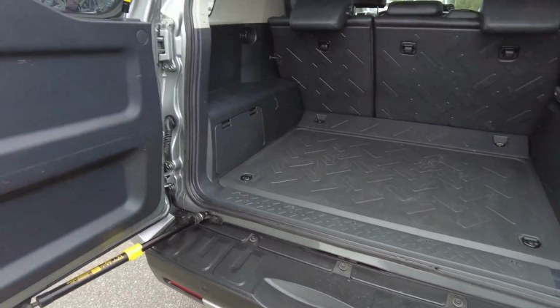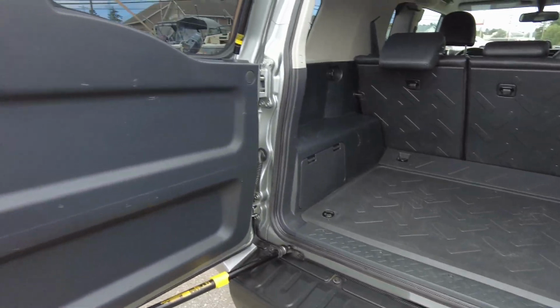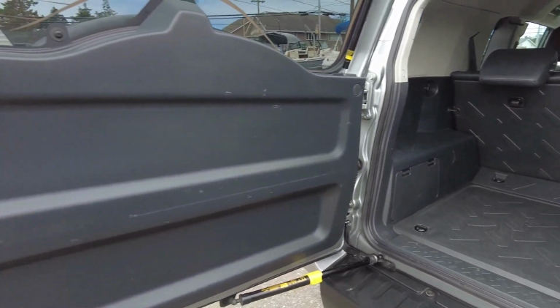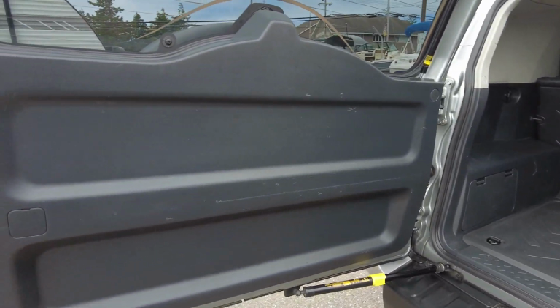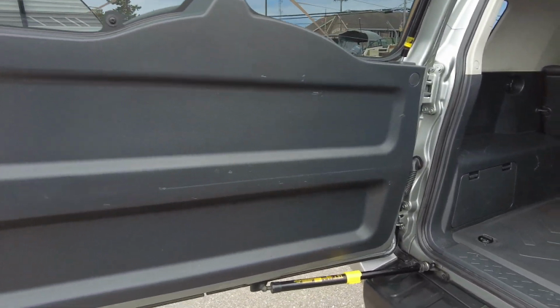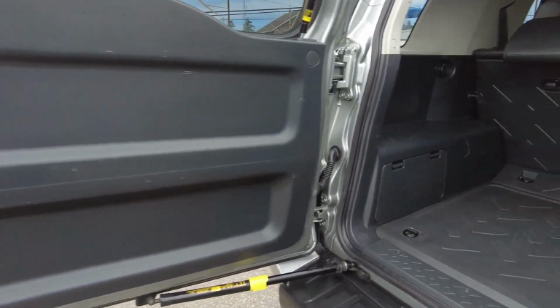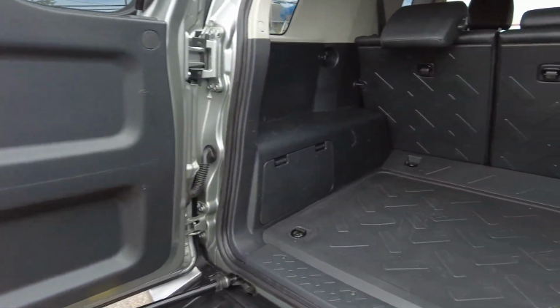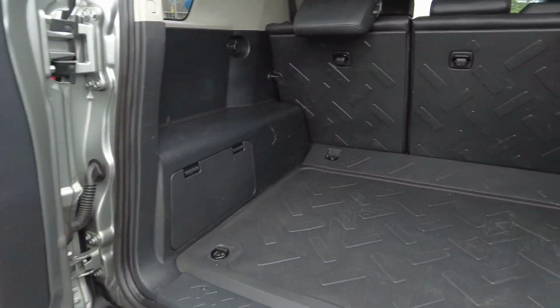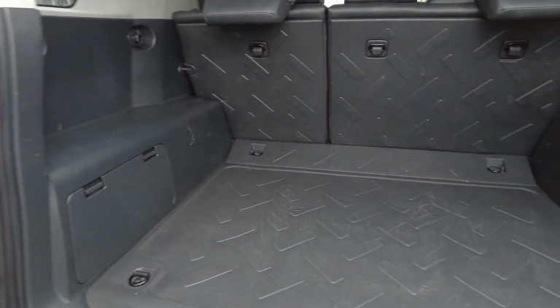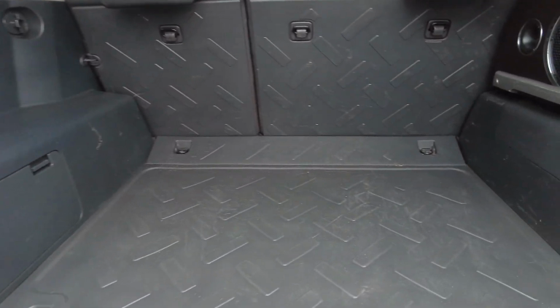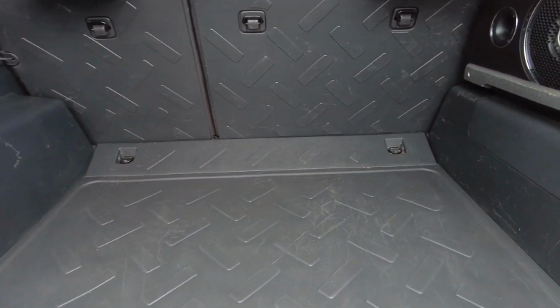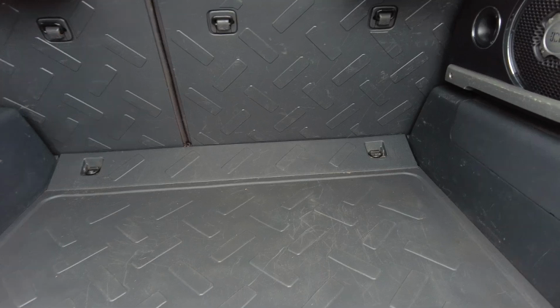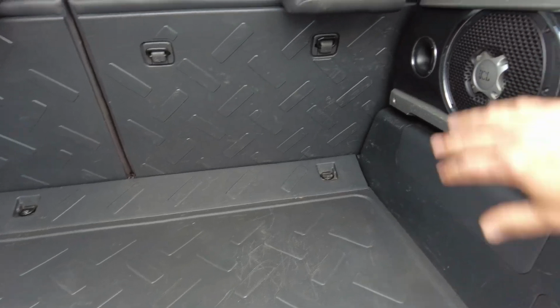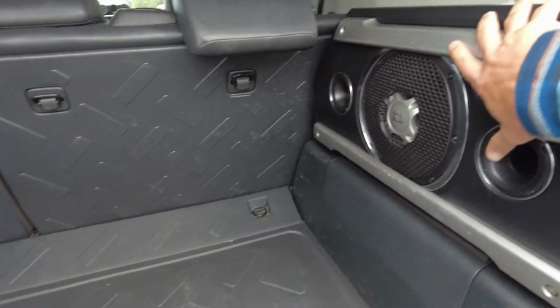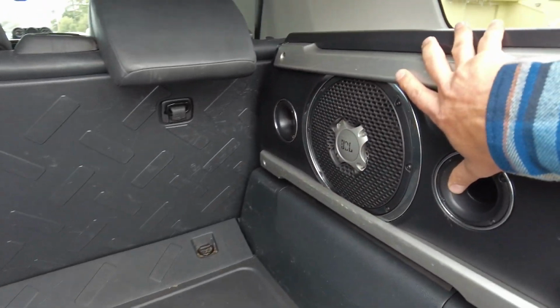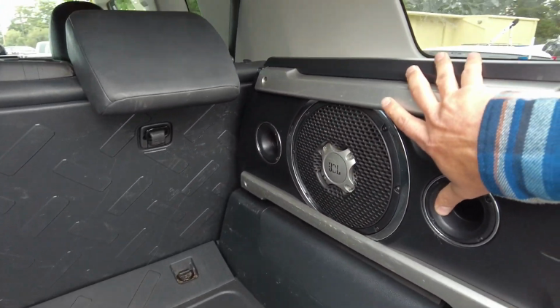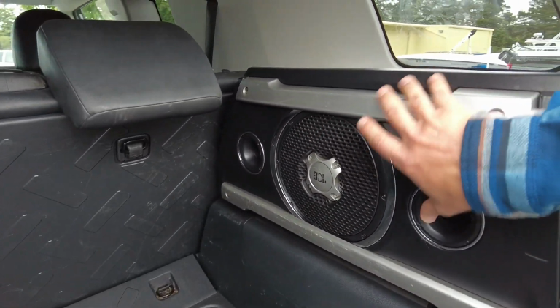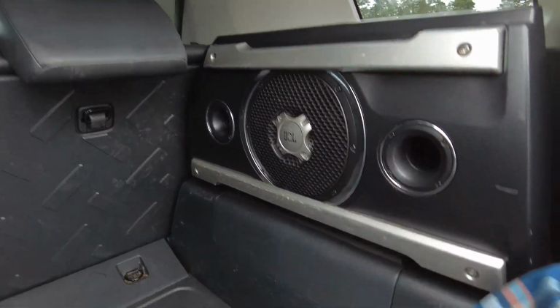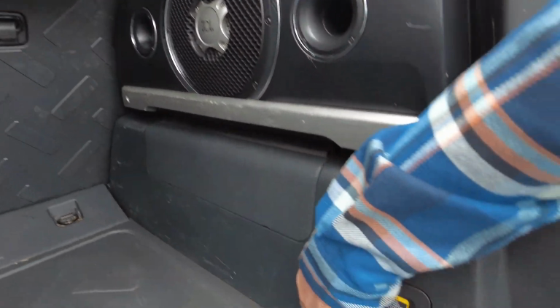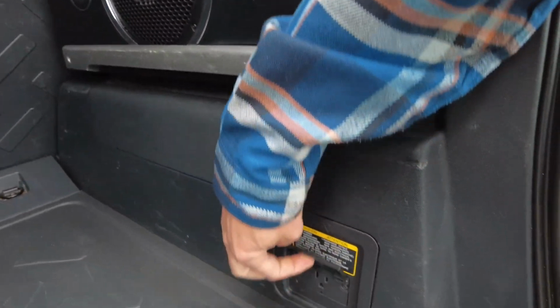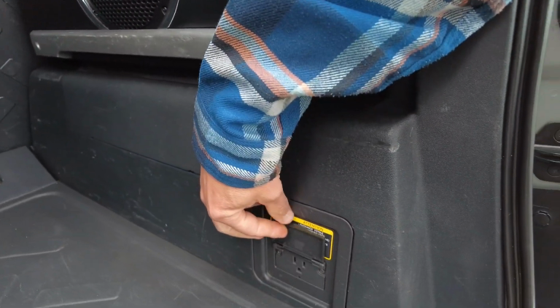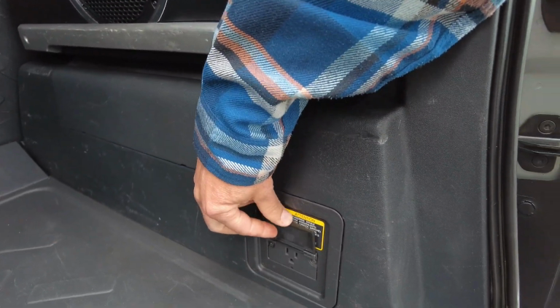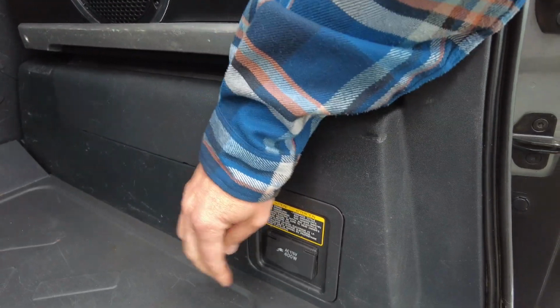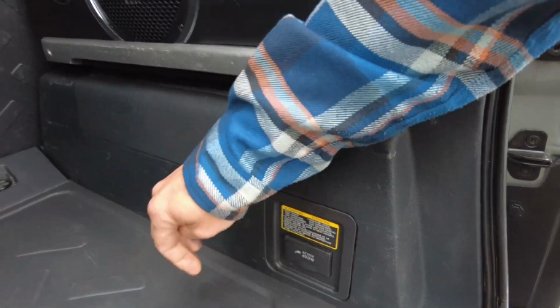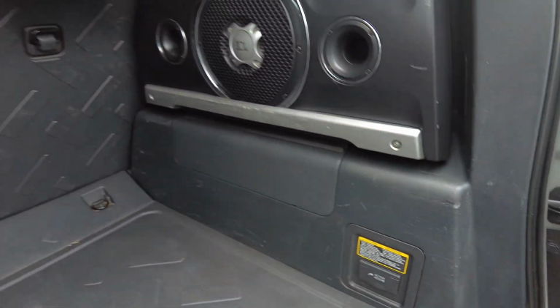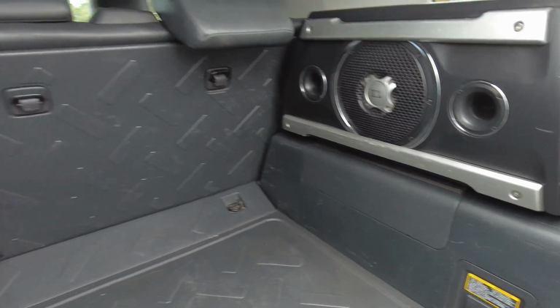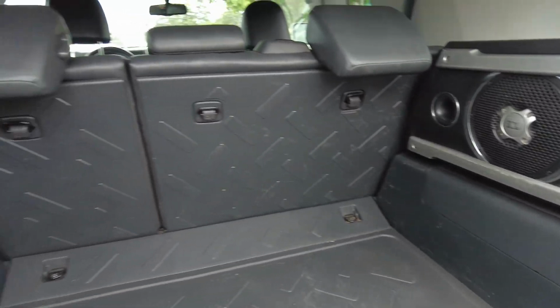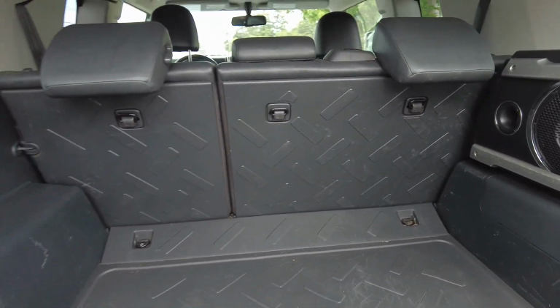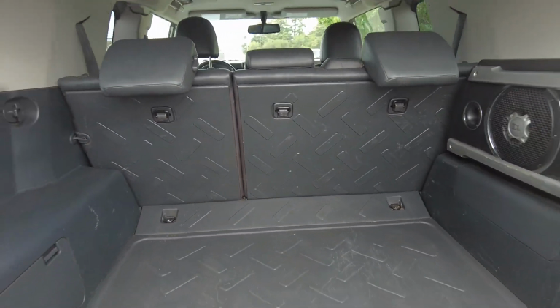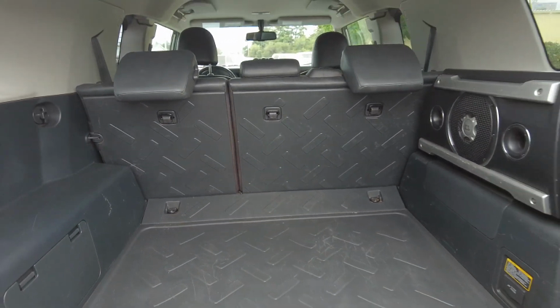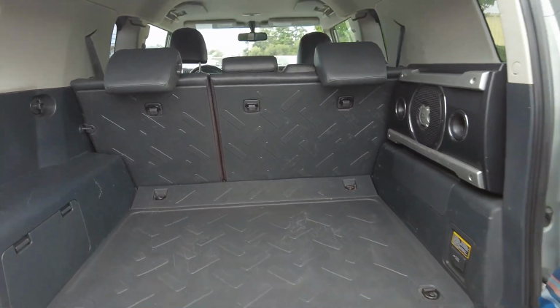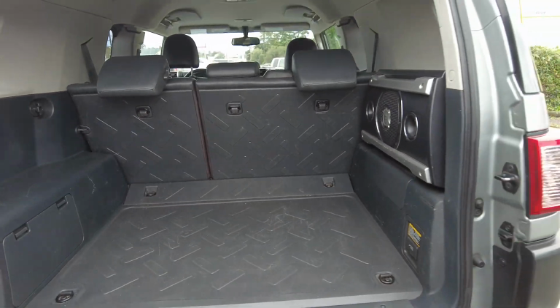Looking in the back — these things are awesome. You can always clean them out really good. They have the plastics. This one also has the sub, and it has the inverter, so you can plug in your 120-volt / 115-volt items in there.